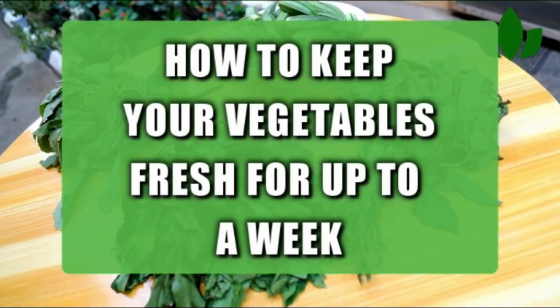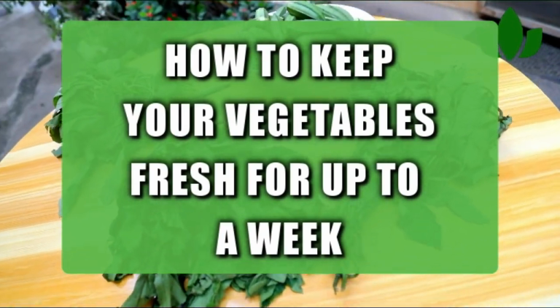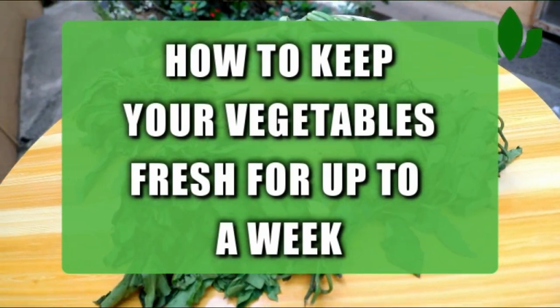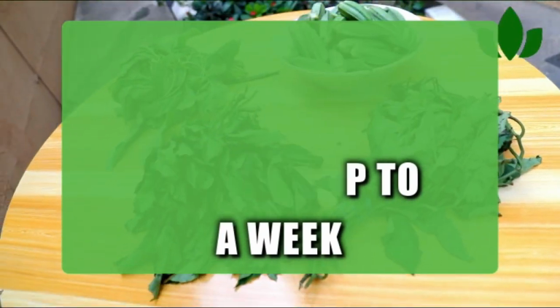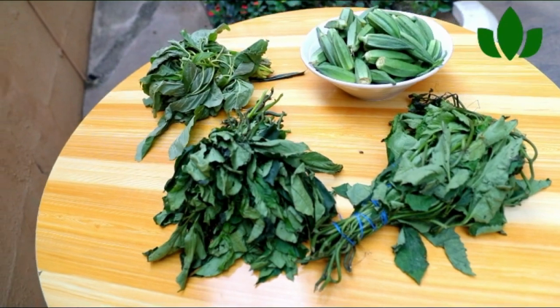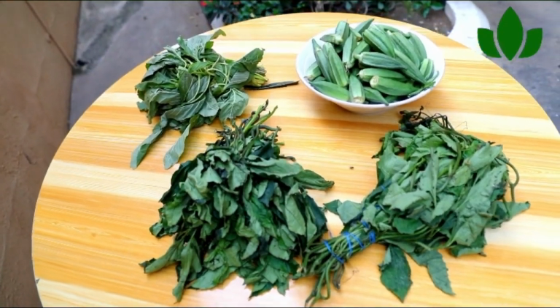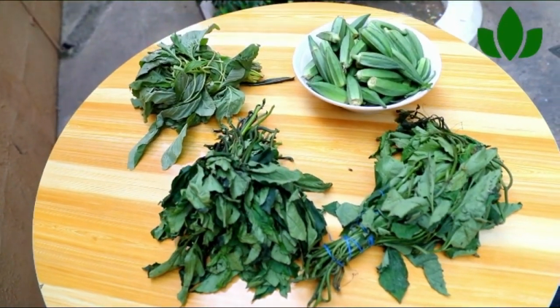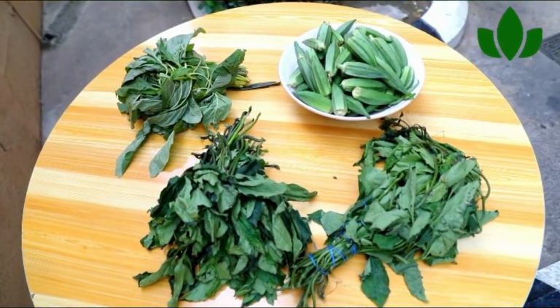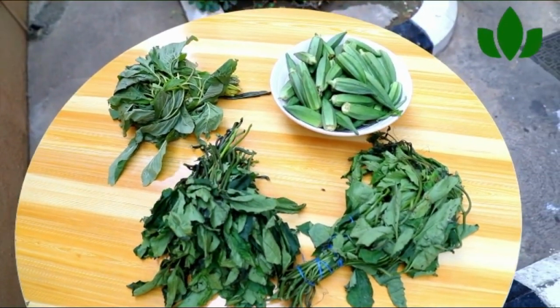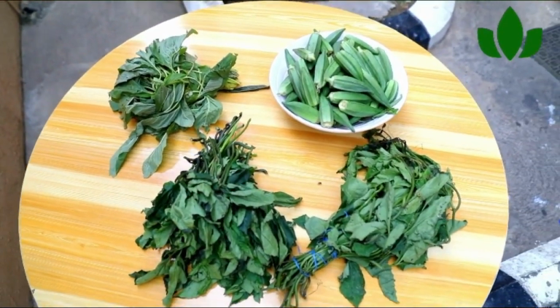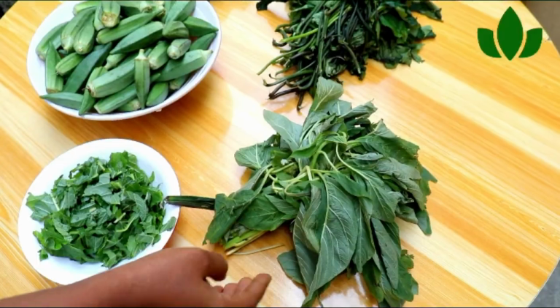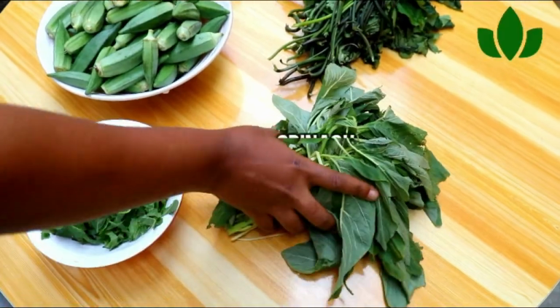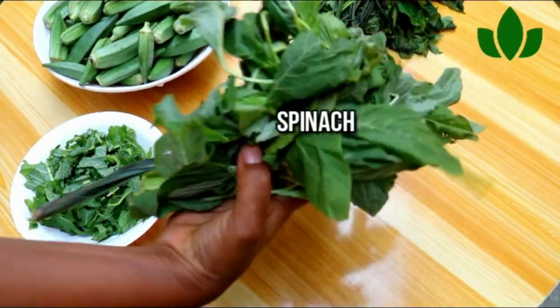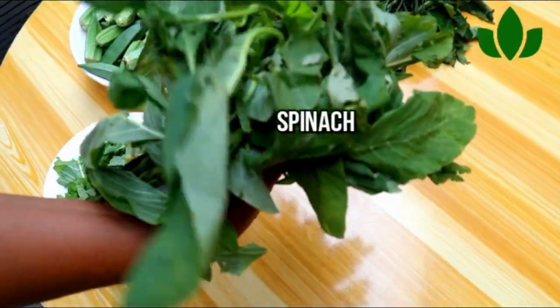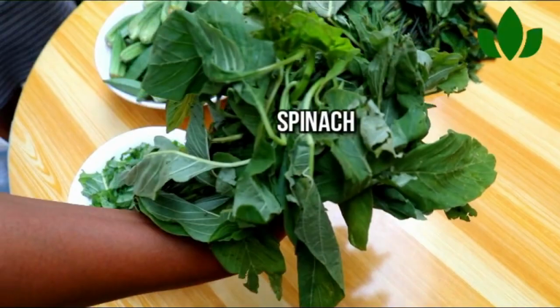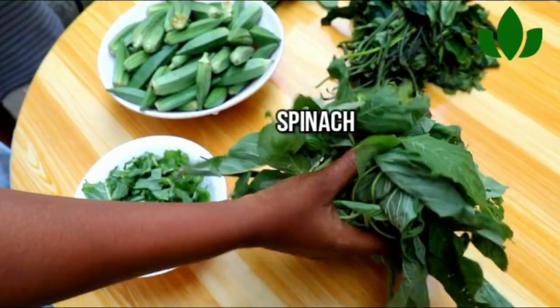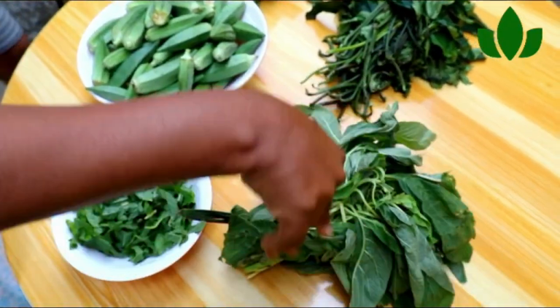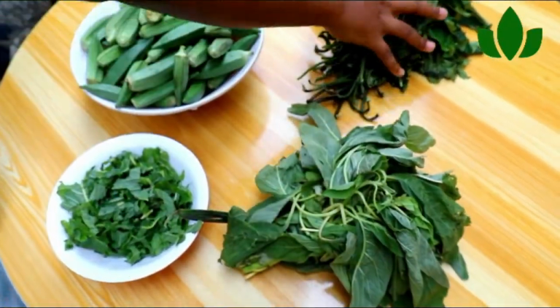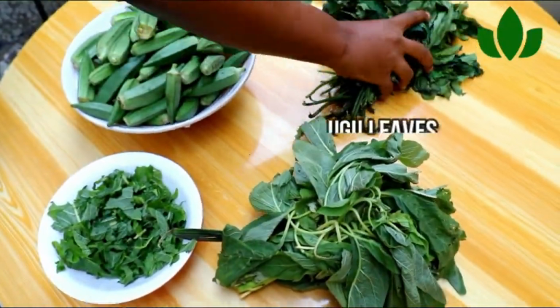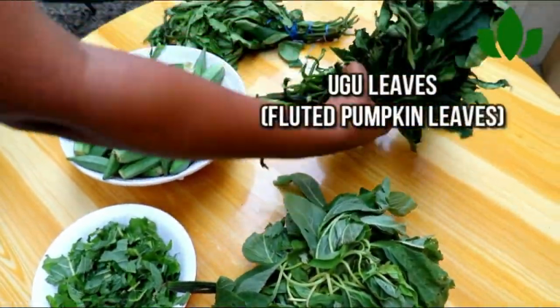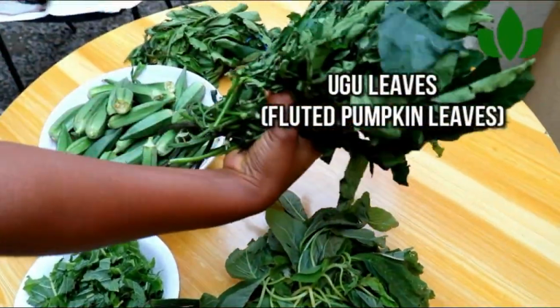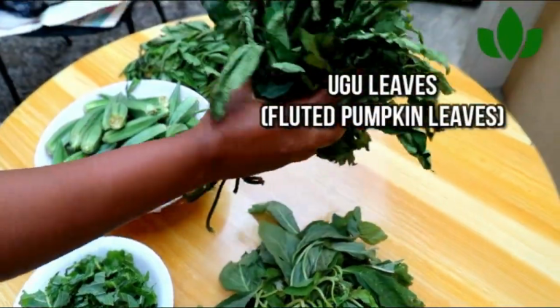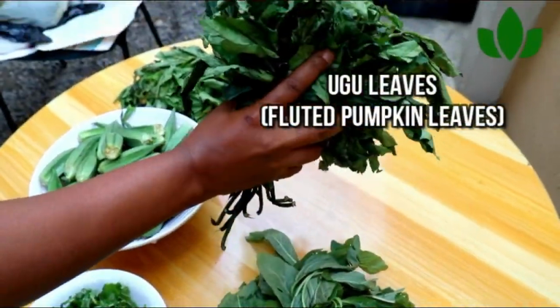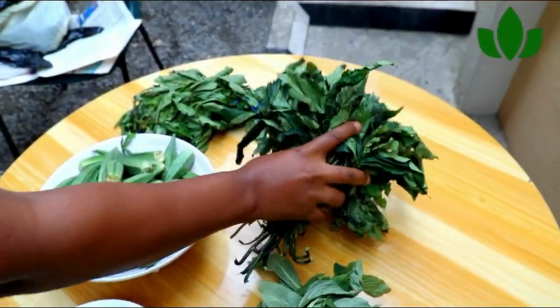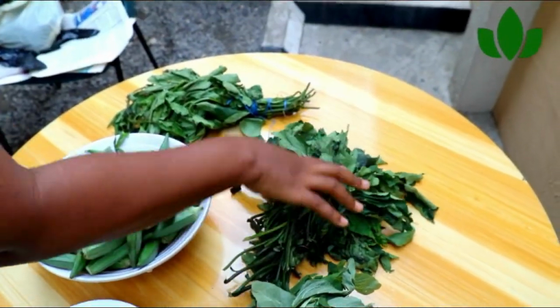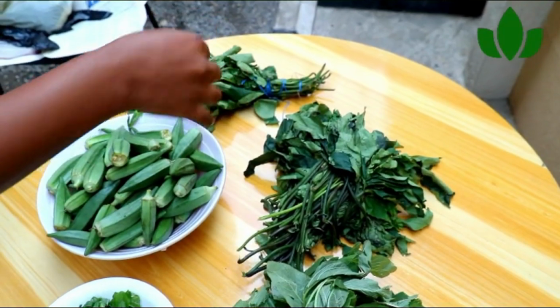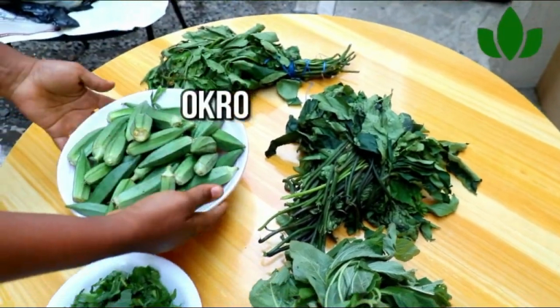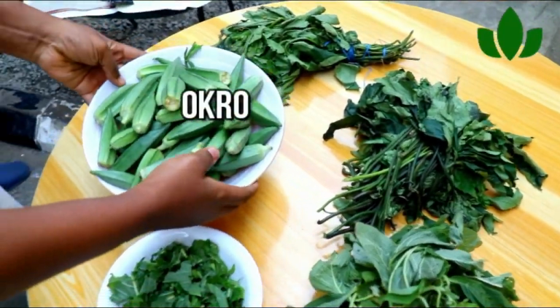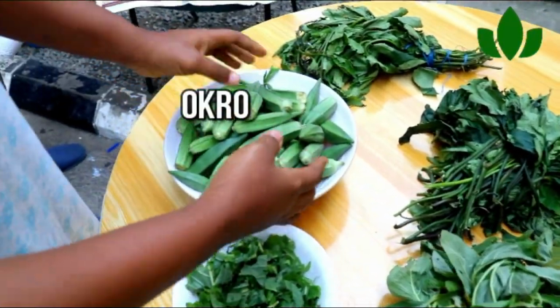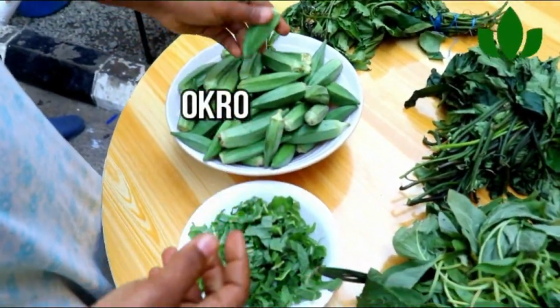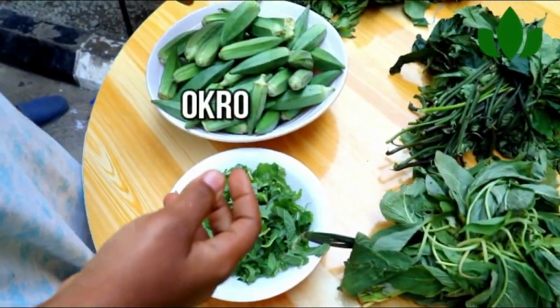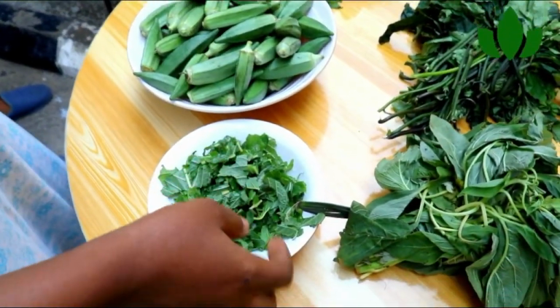The first step is to make sure you get your leafy greens from the produce market. You can see spinach, lettuce, and okra are also involved in this video.